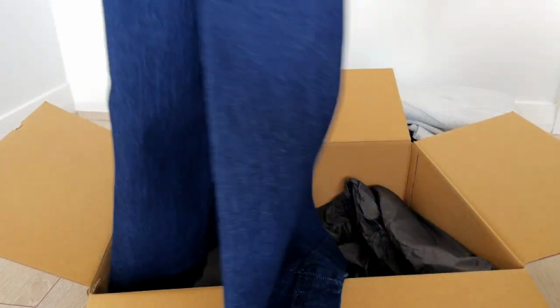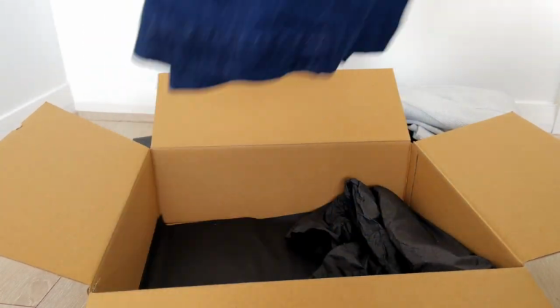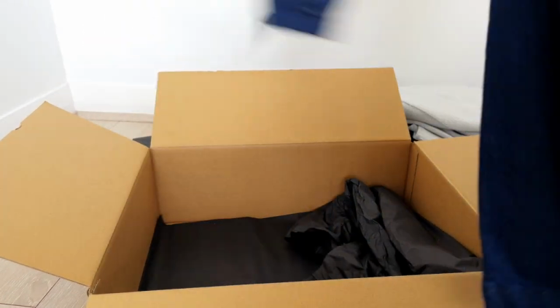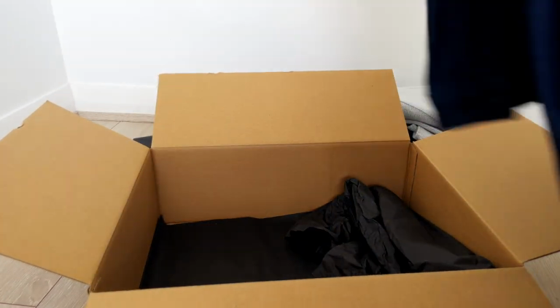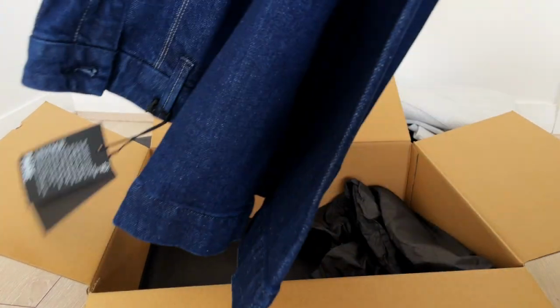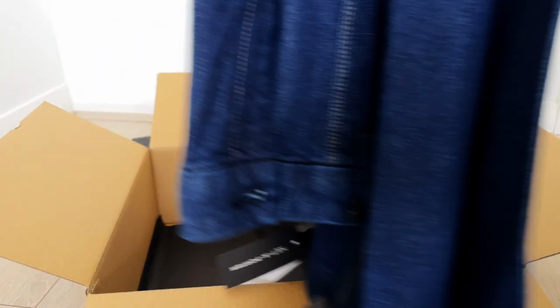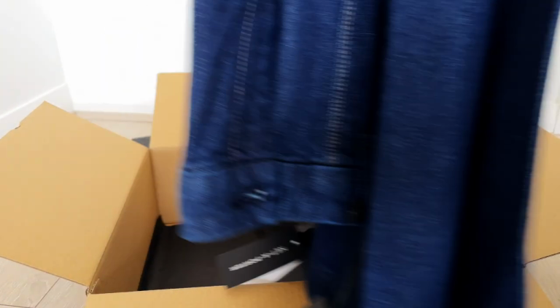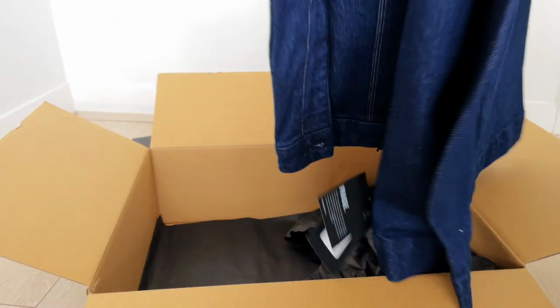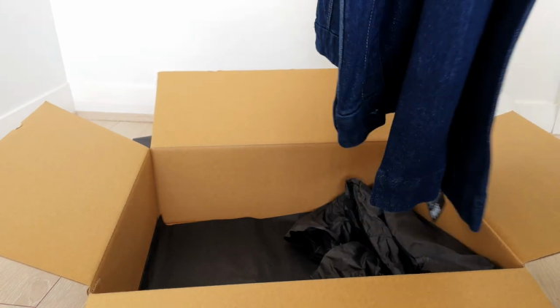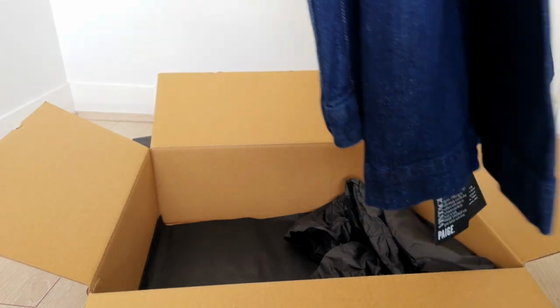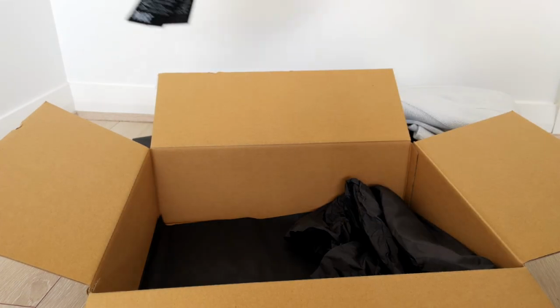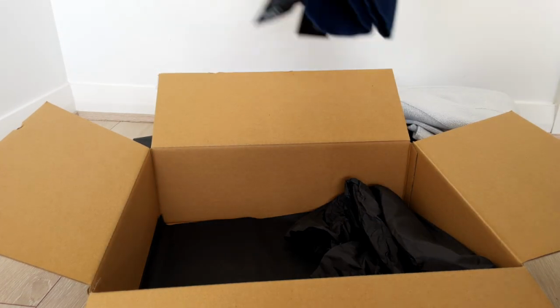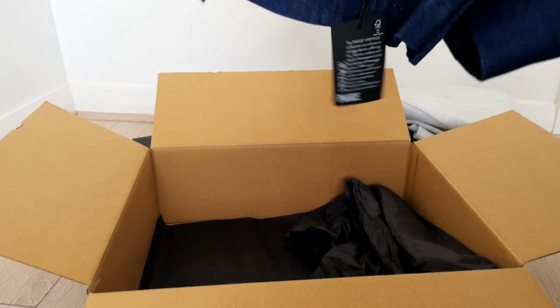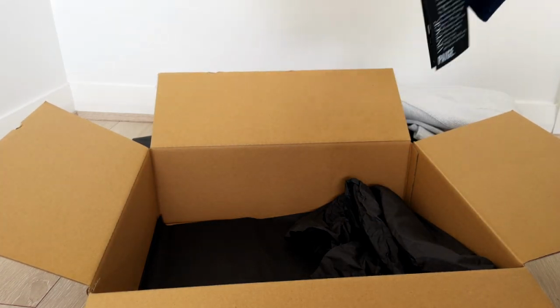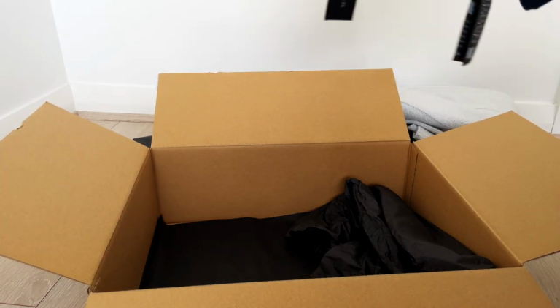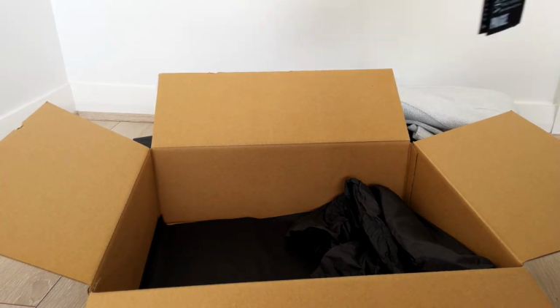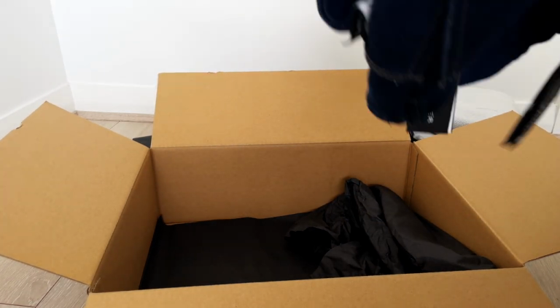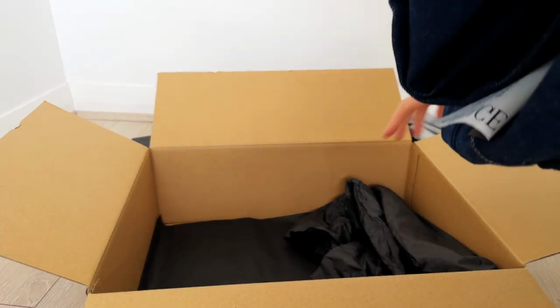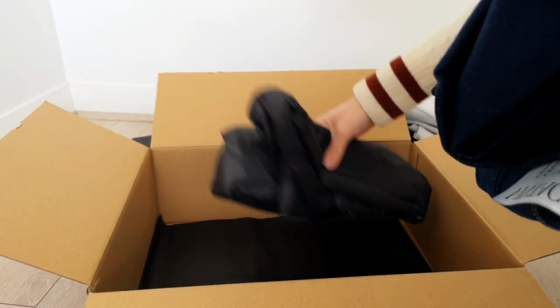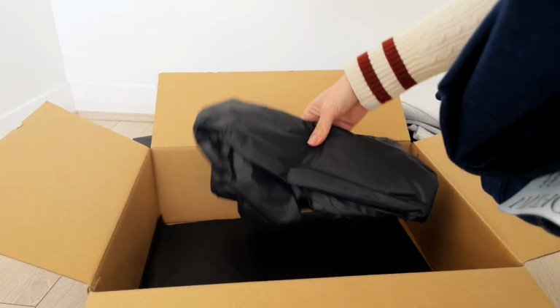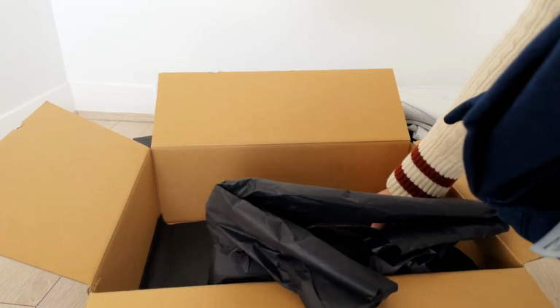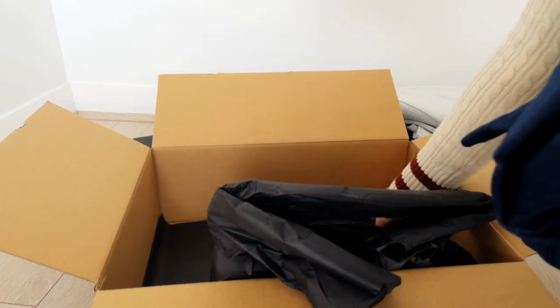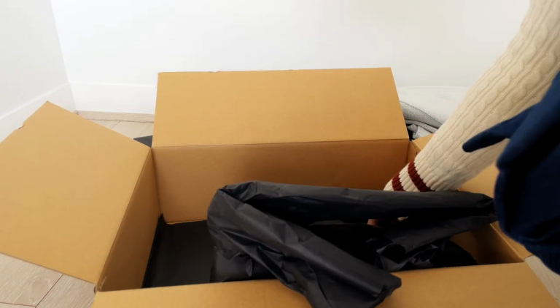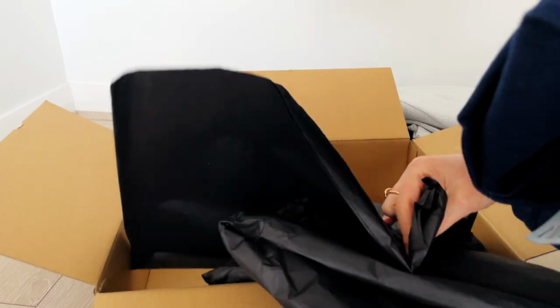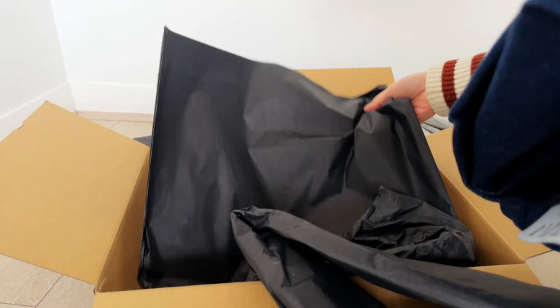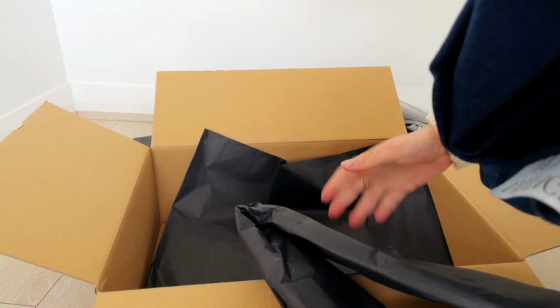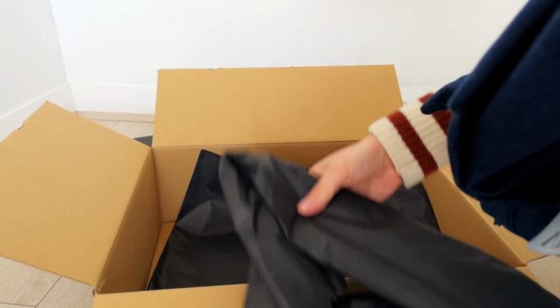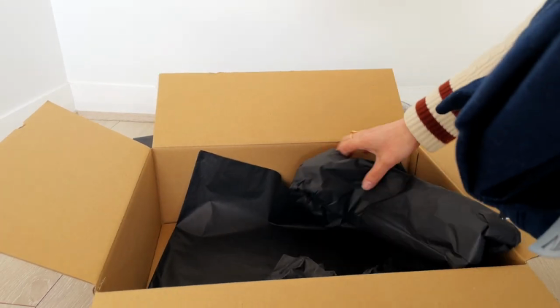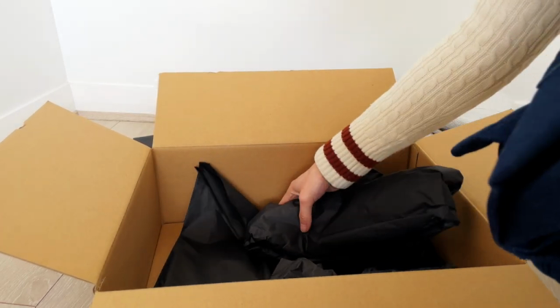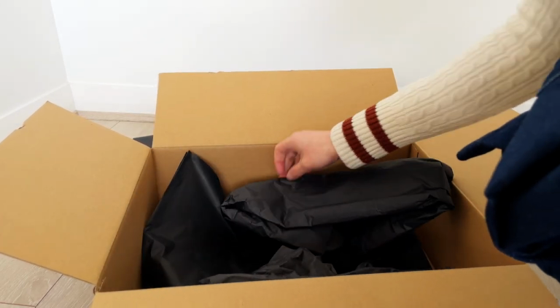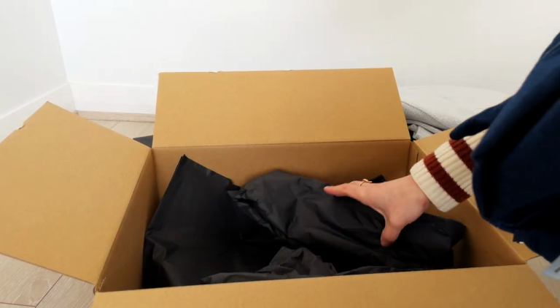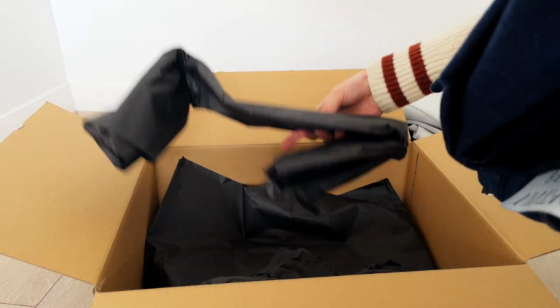That's all the garments I bought. The packaging from Net-a-Porter is very simple — just a cardboard box with tissue paper inside.